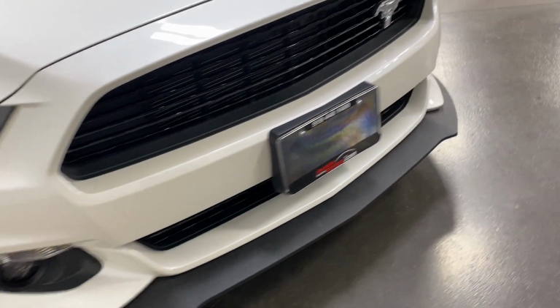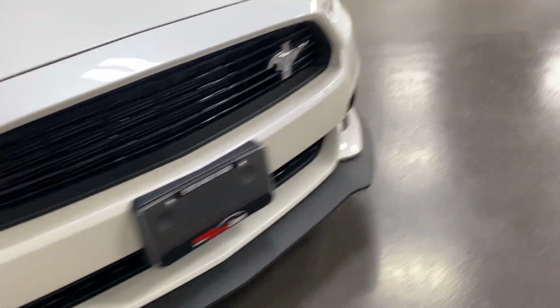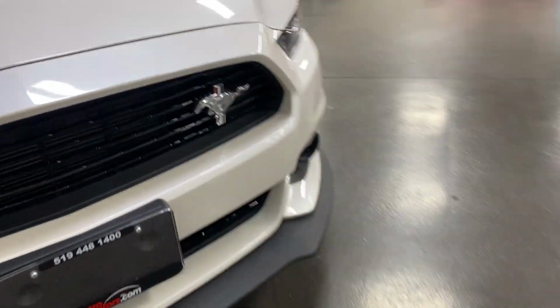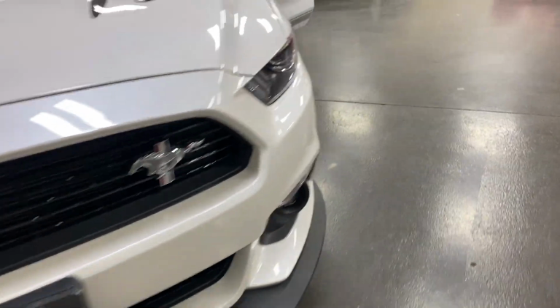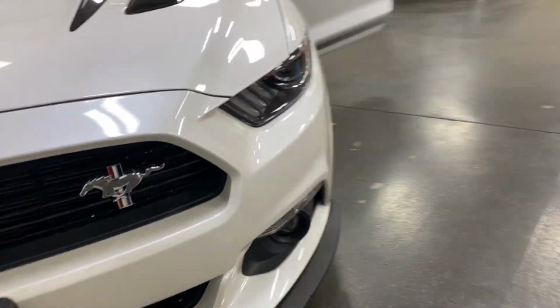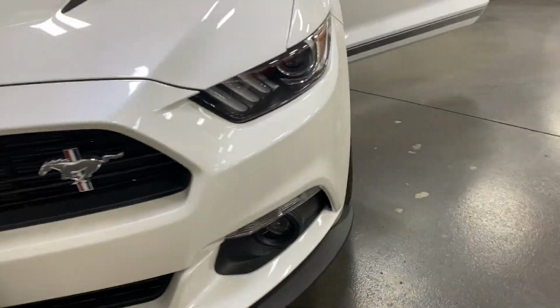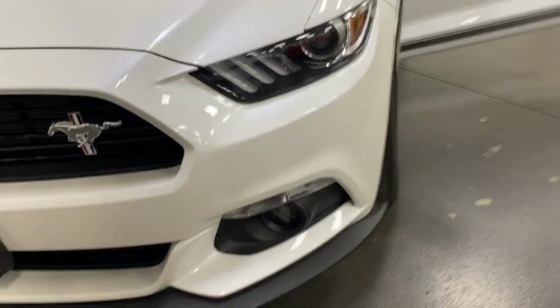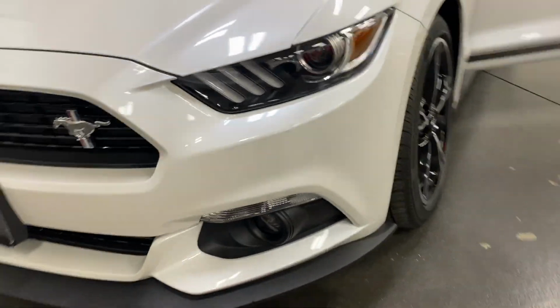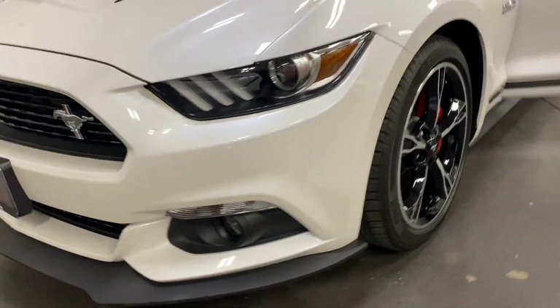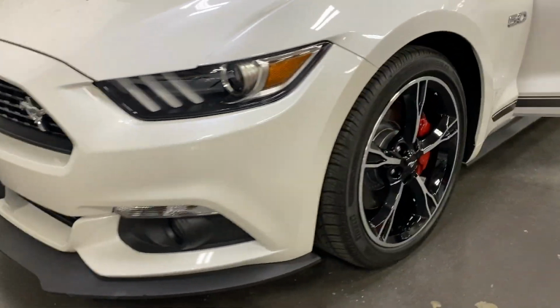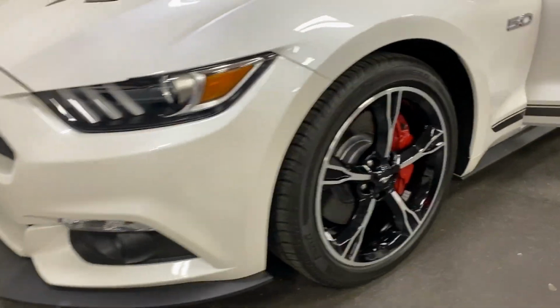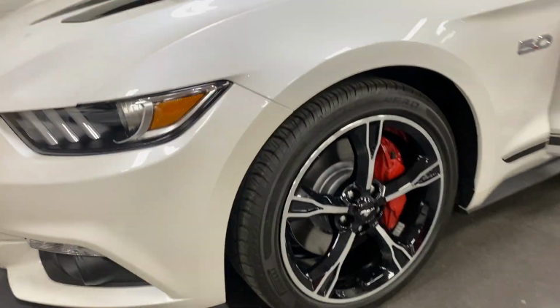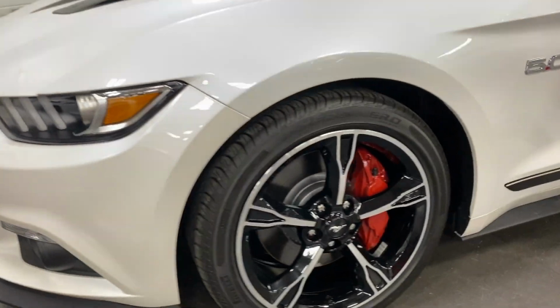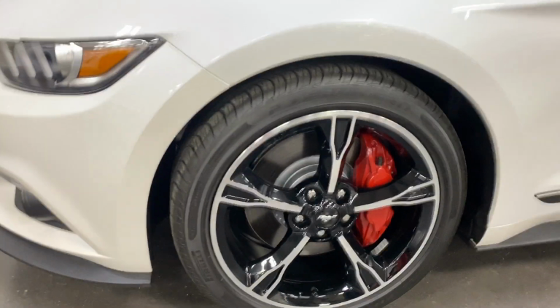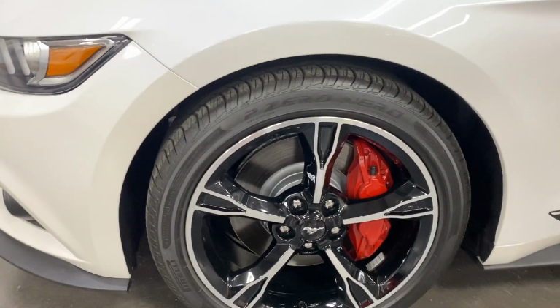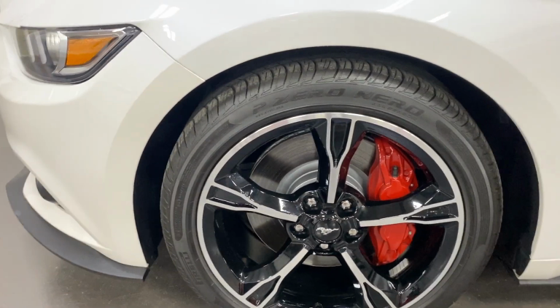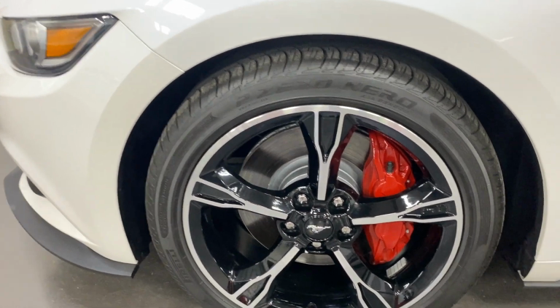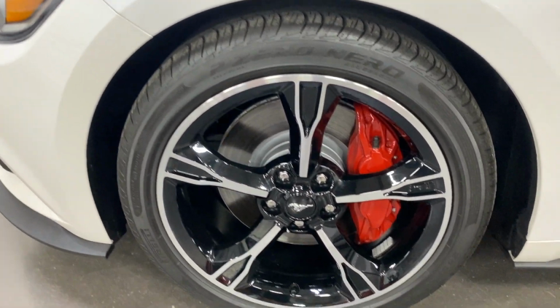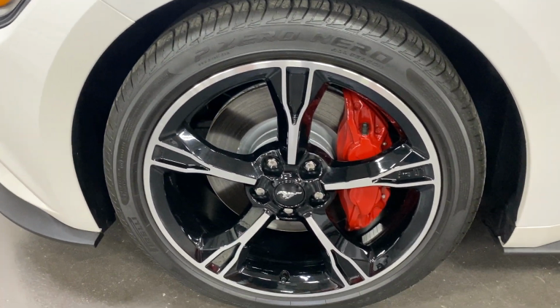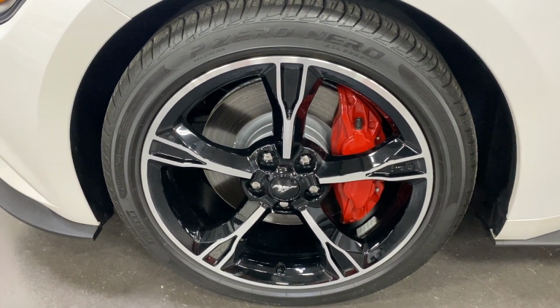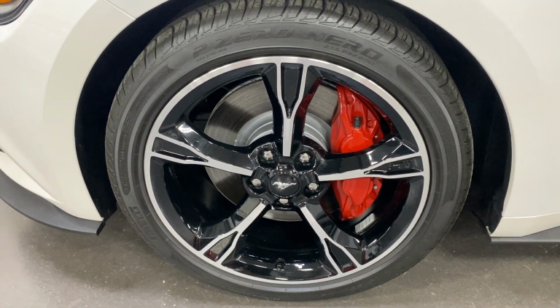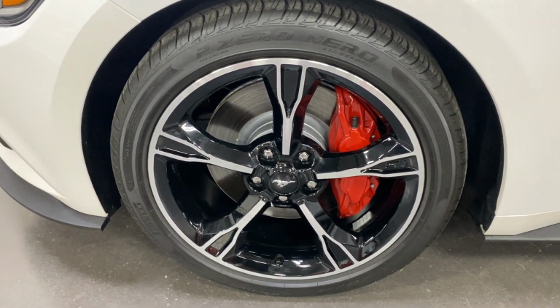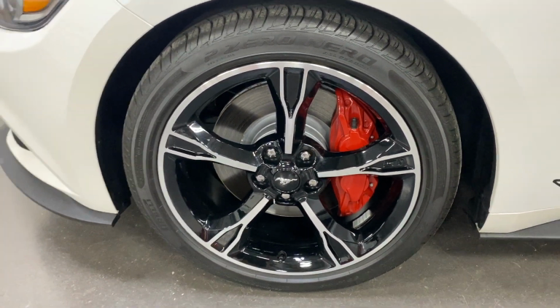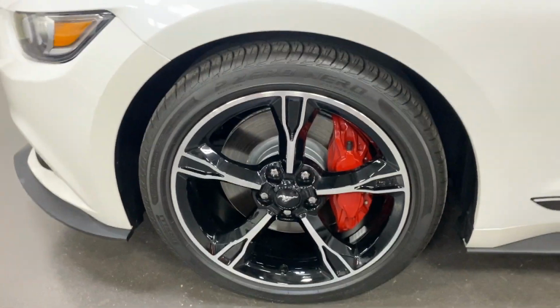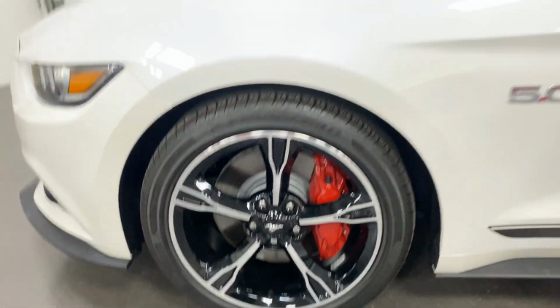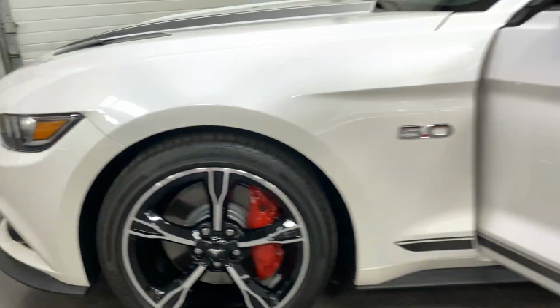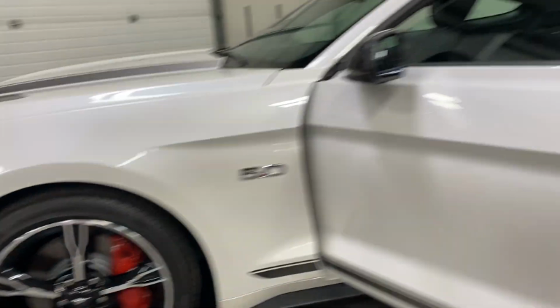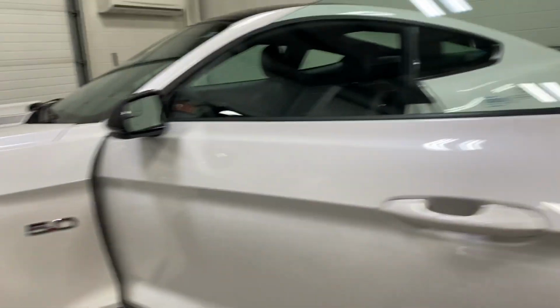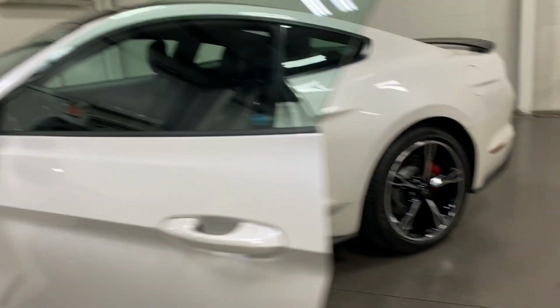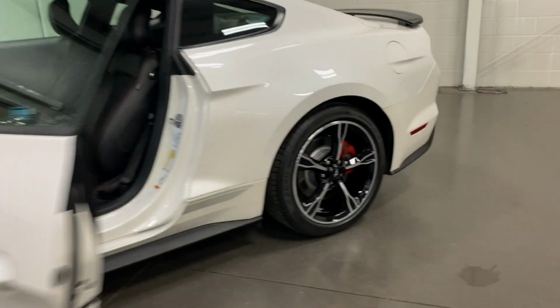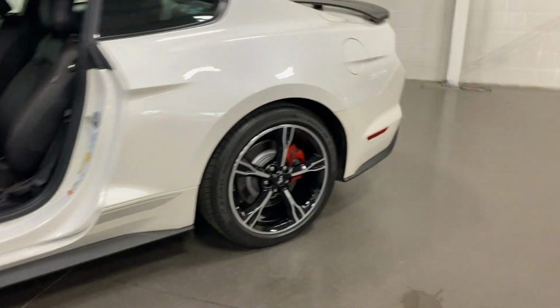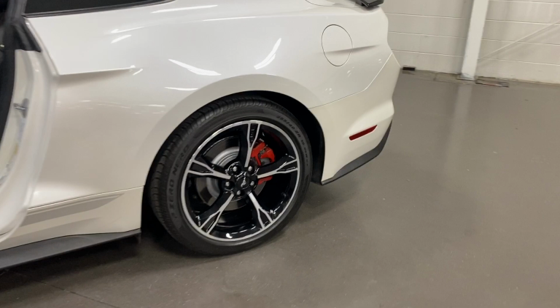Swinging around to this side, here's your front wheel — looks great with painted rotors, painted calipers, and Pirelli tires. Same thing on the rear.